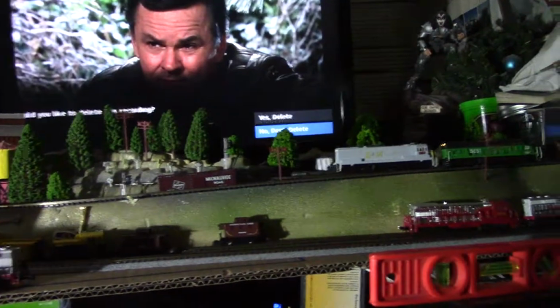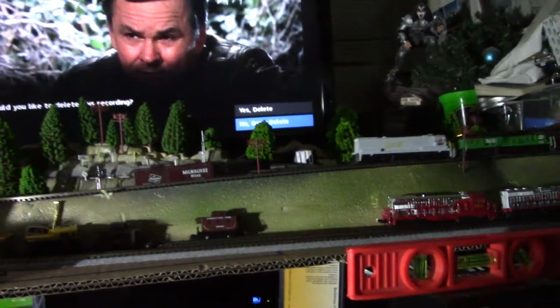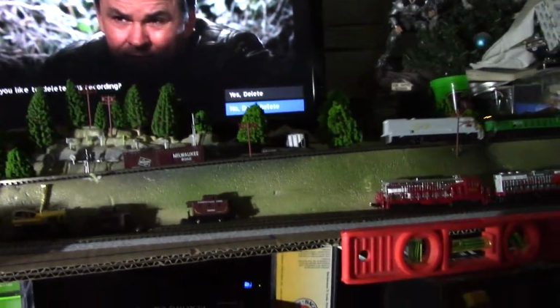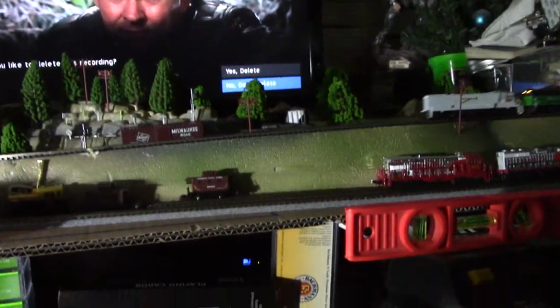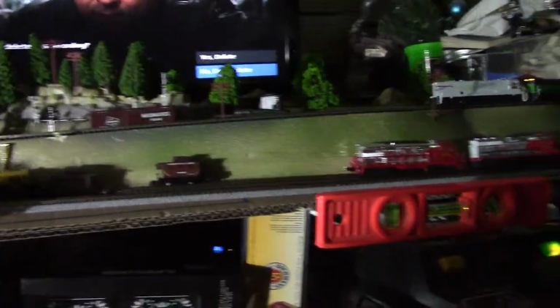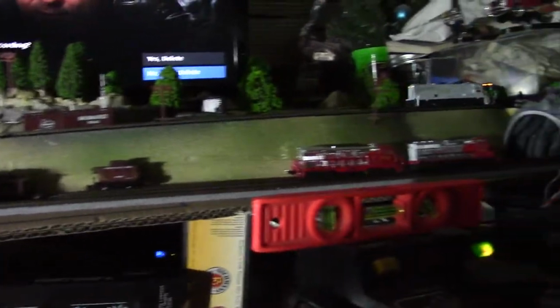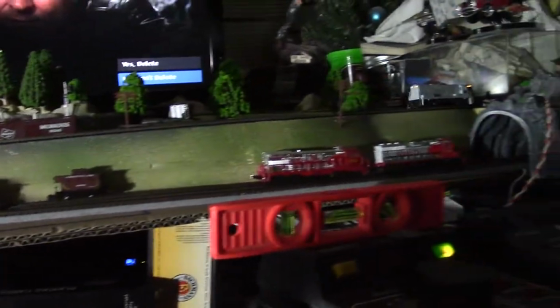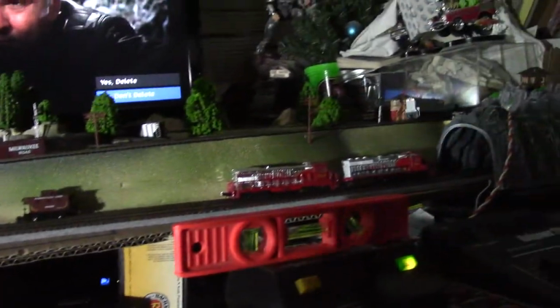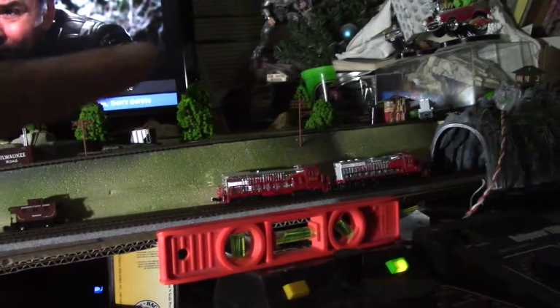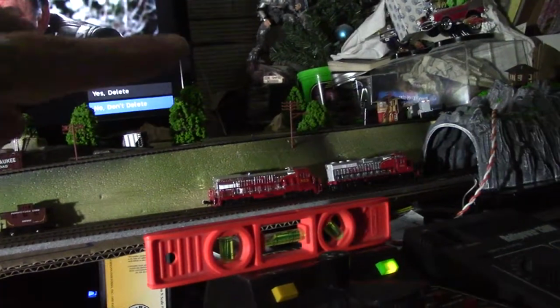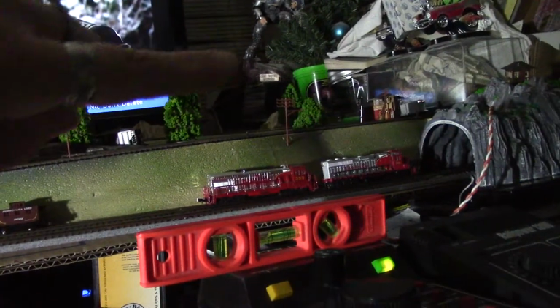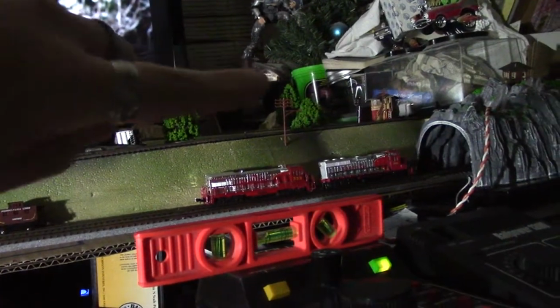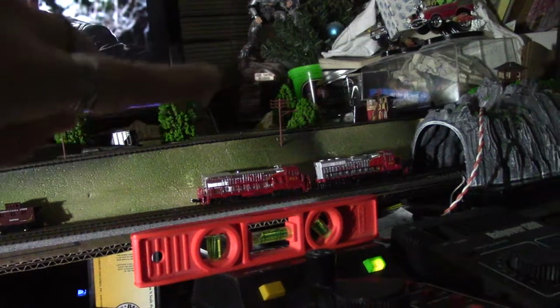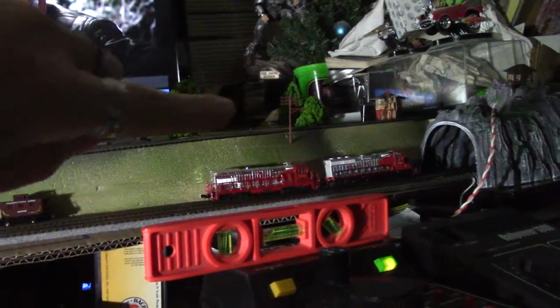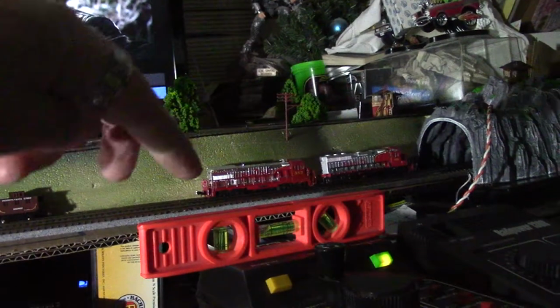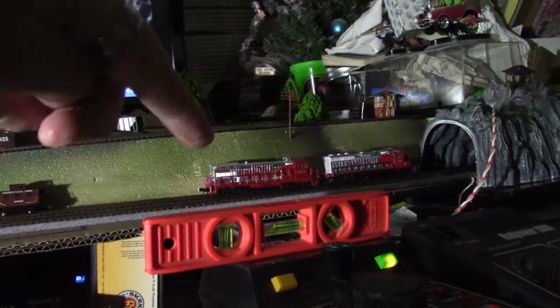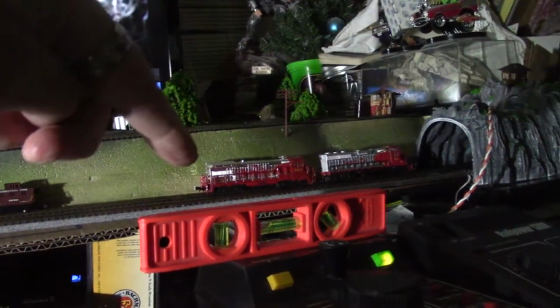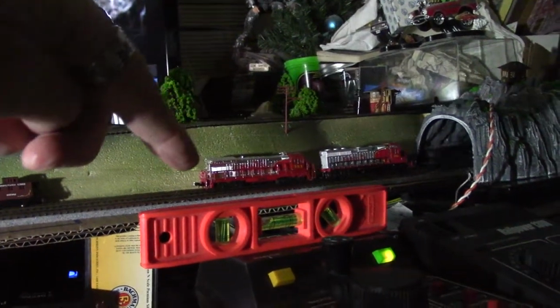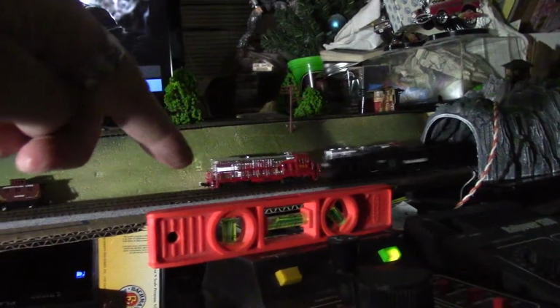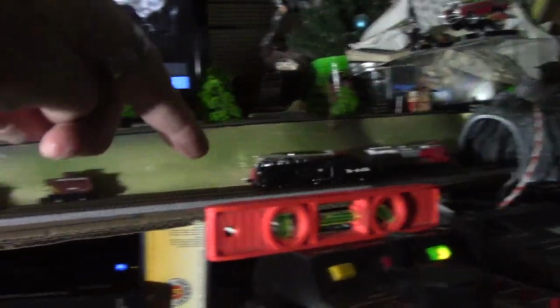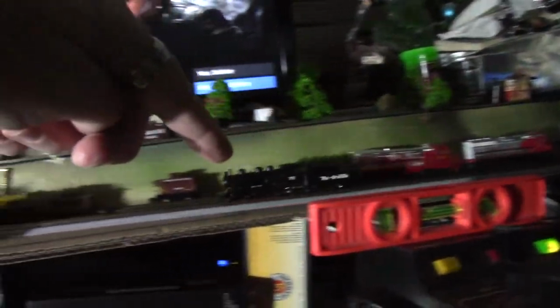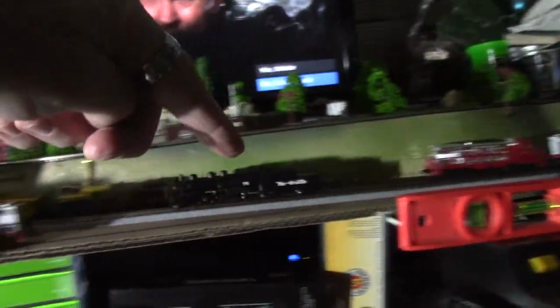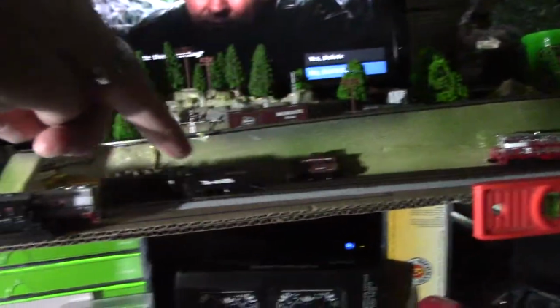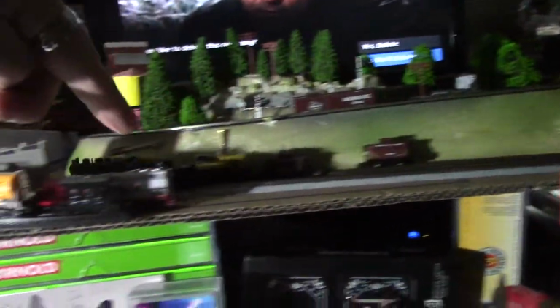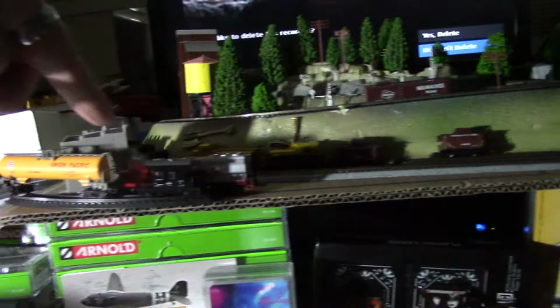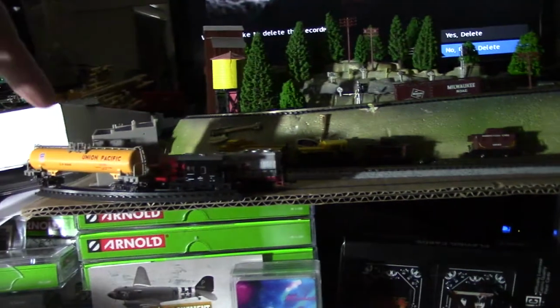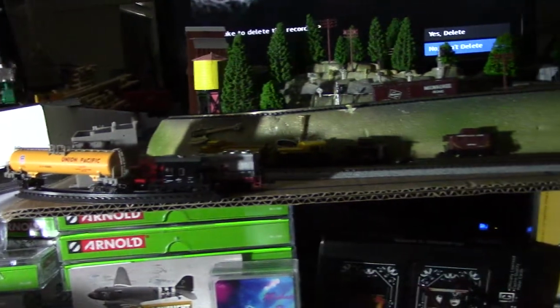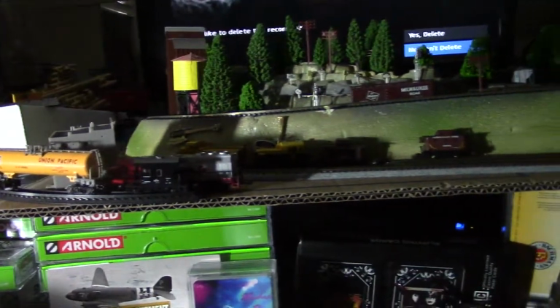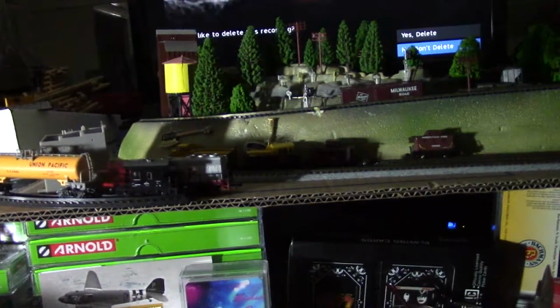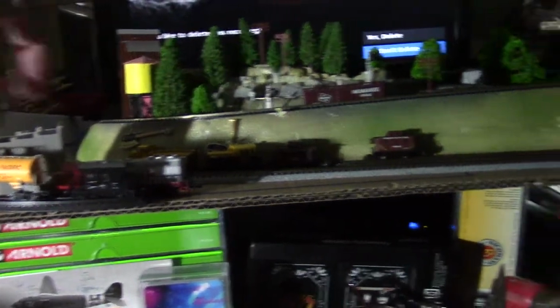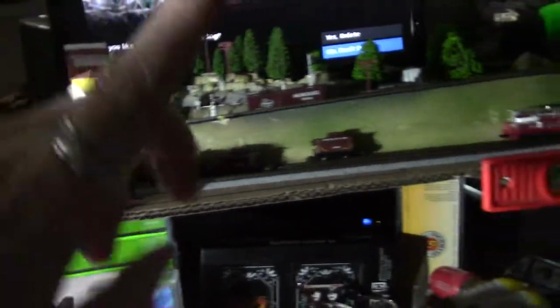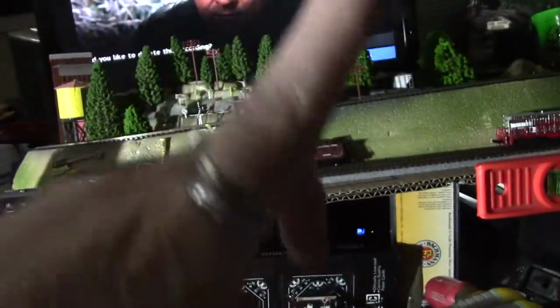But as you can see, my trains are running still. Two Arnolds, and down here we have a Bachman, a steam engine, running perfectly.